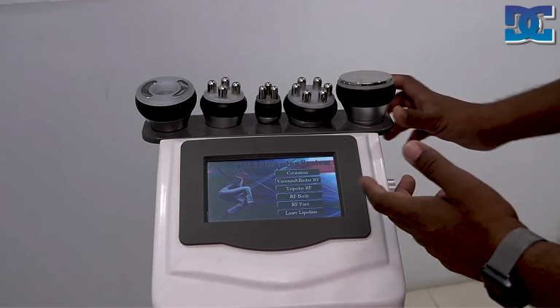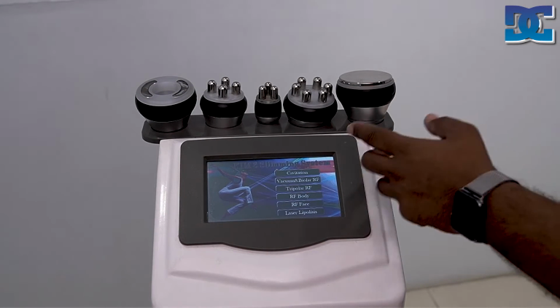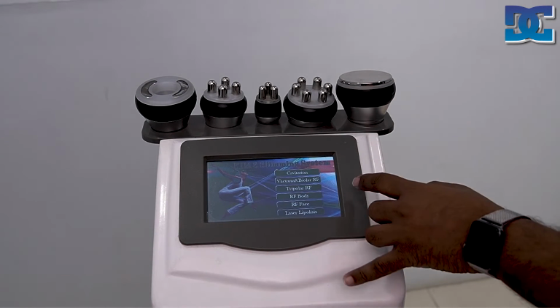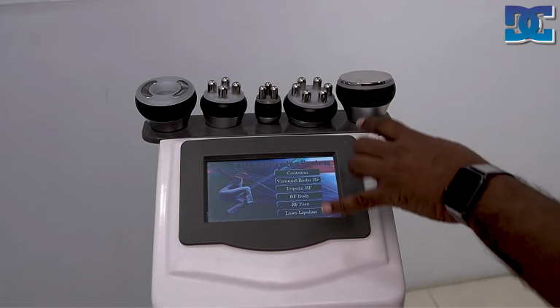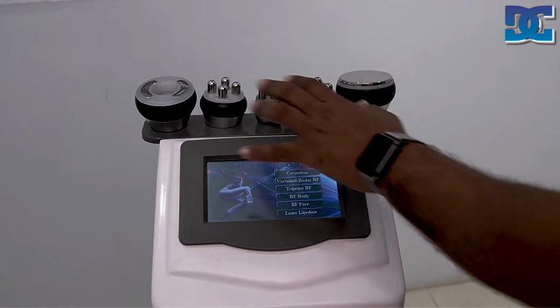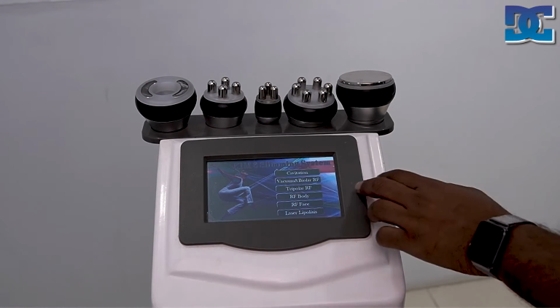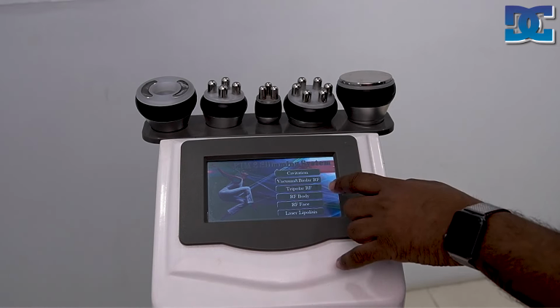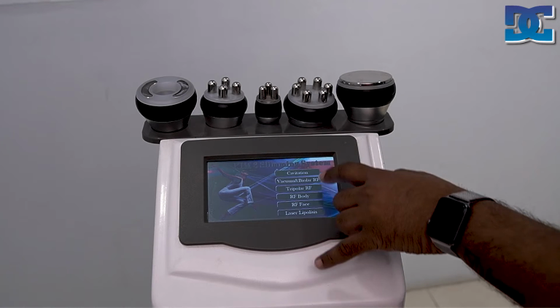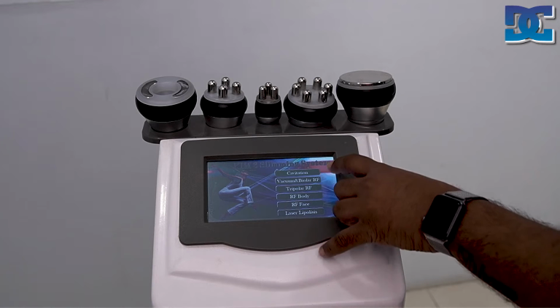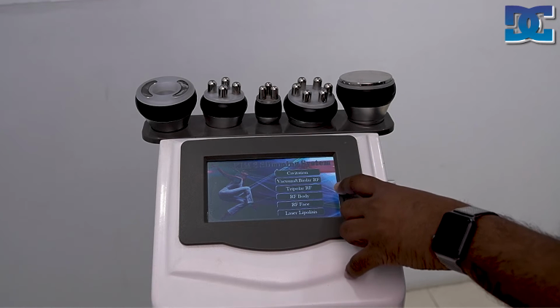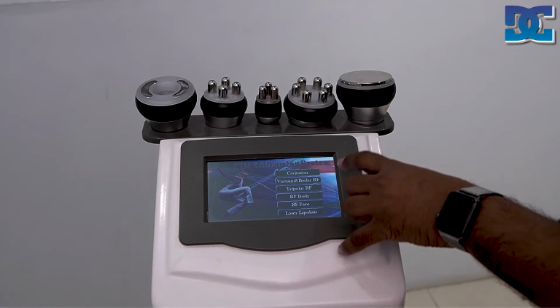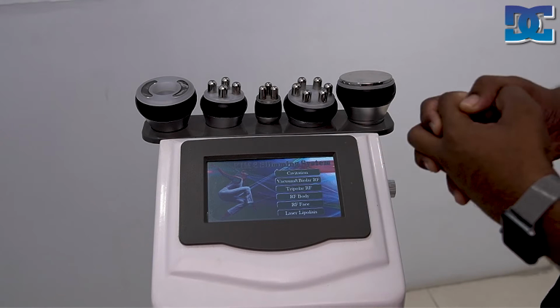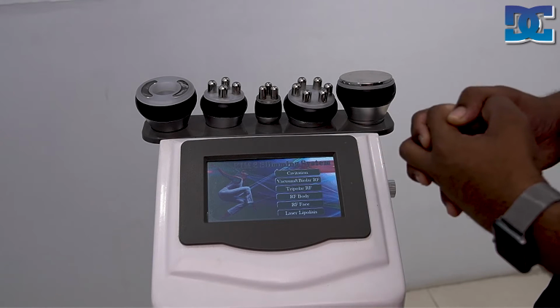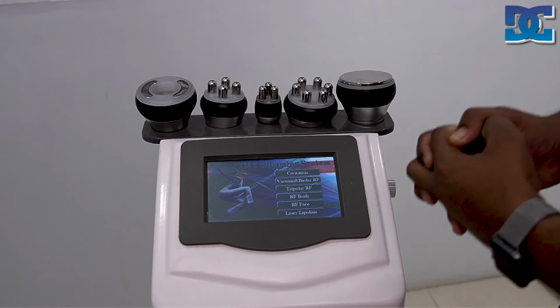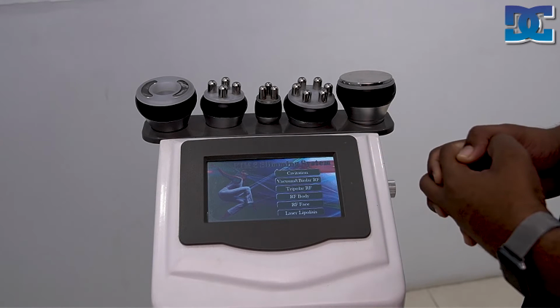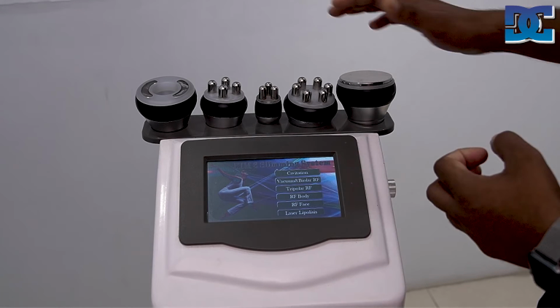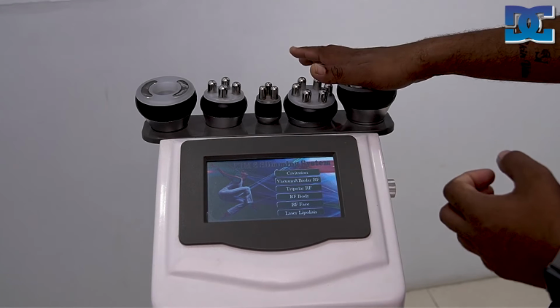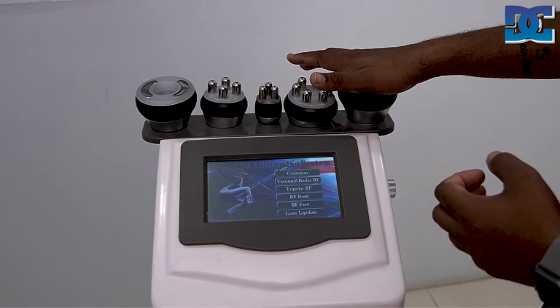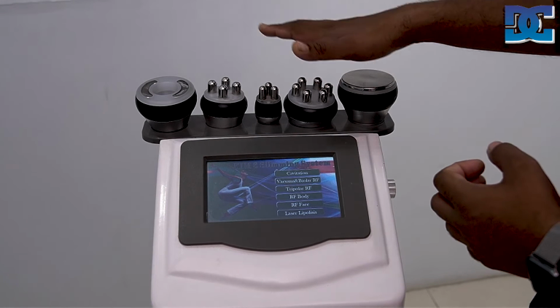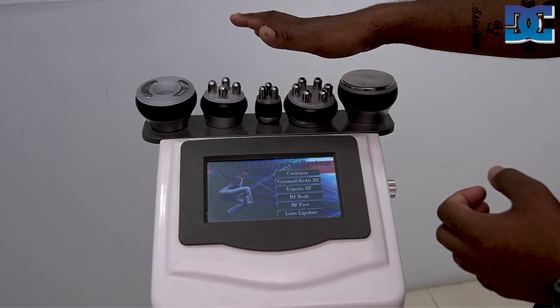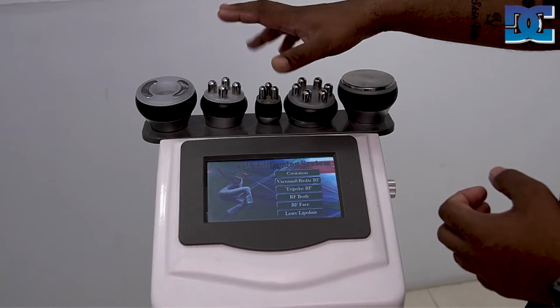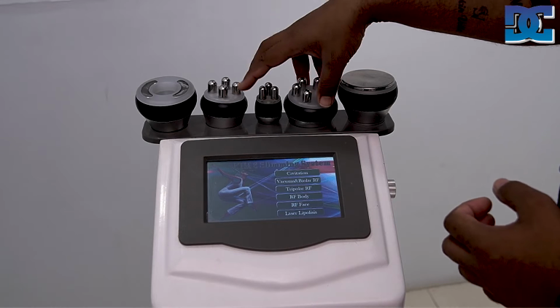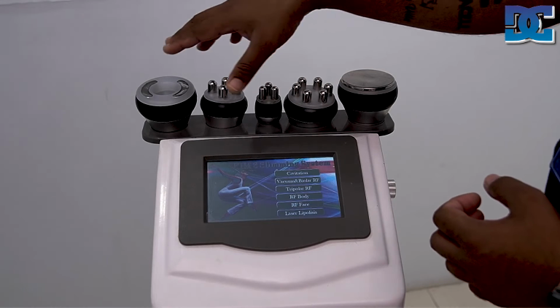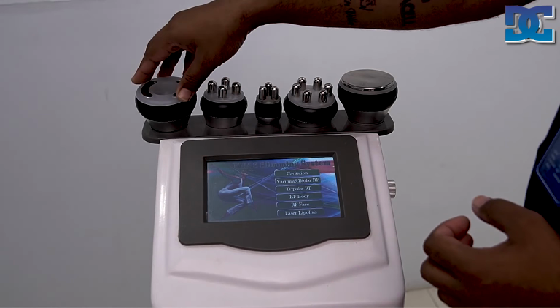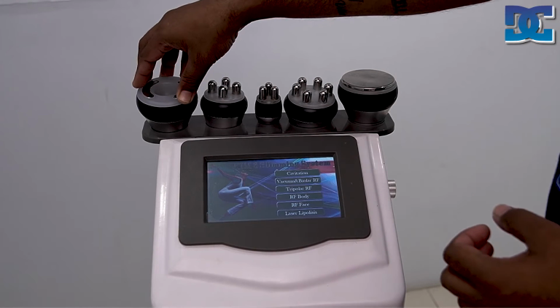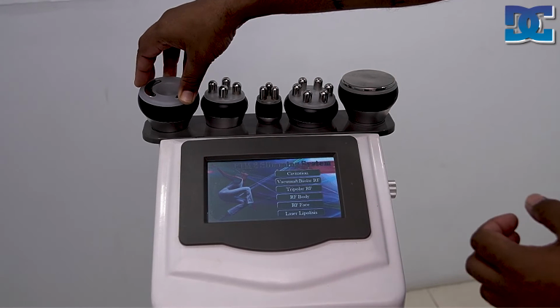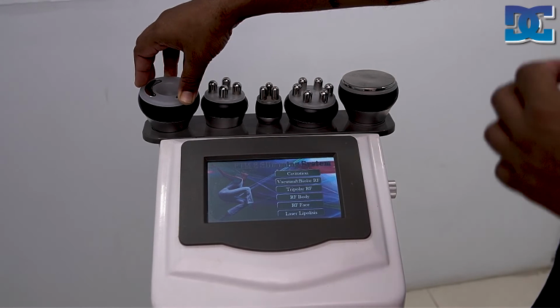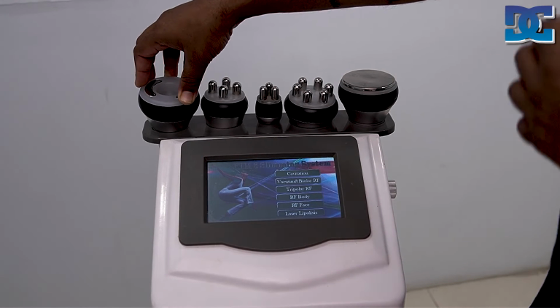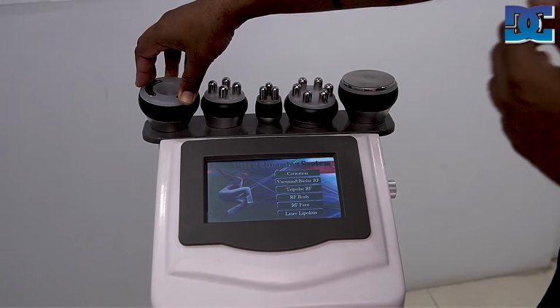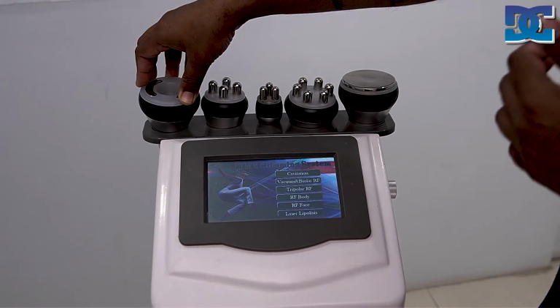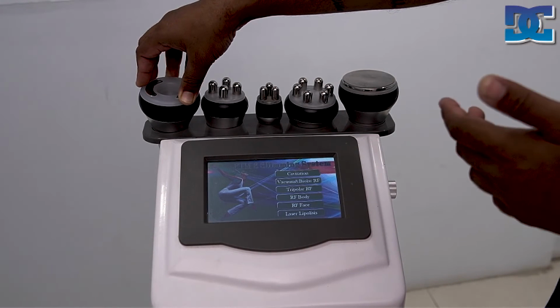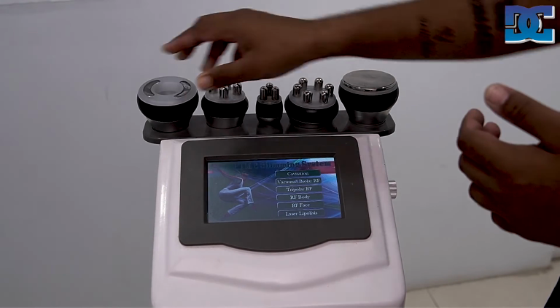You can select any handpiece as needed. The recommended procedure sequence is: start with cavitation, then continue with RF, and the last step is vacuum or bipolar RF.